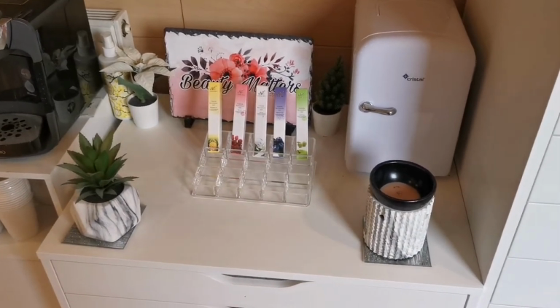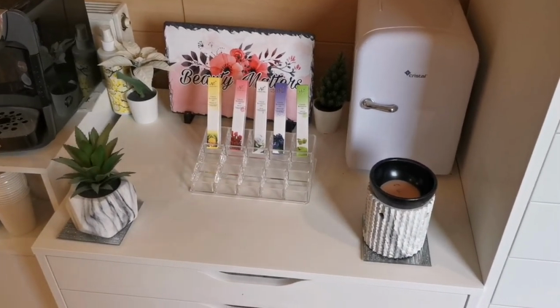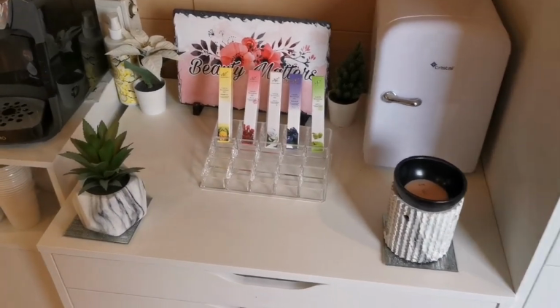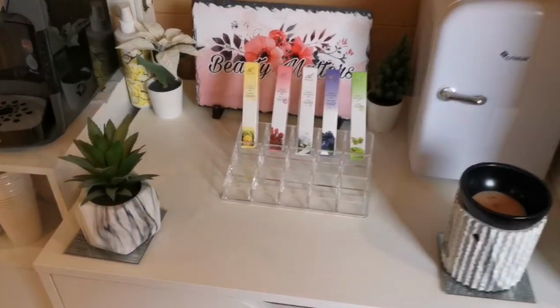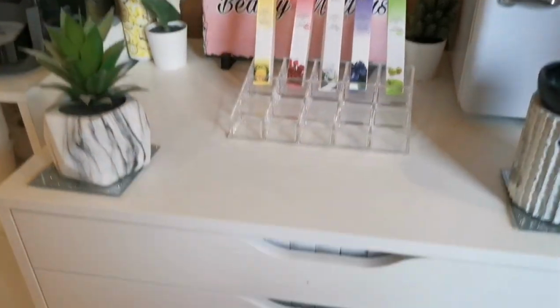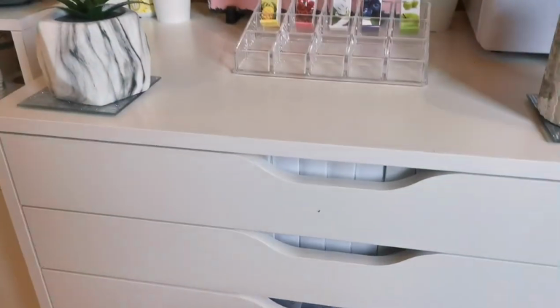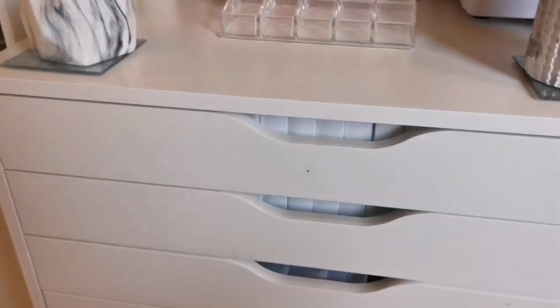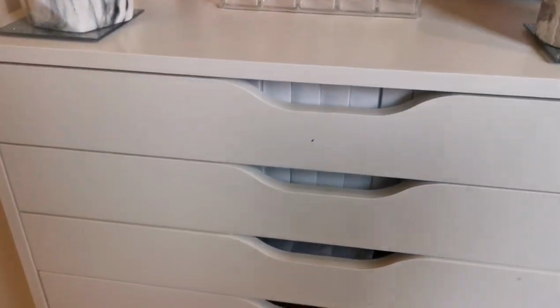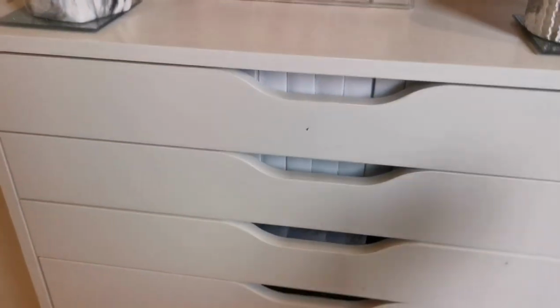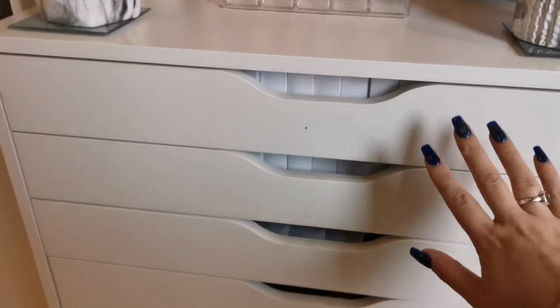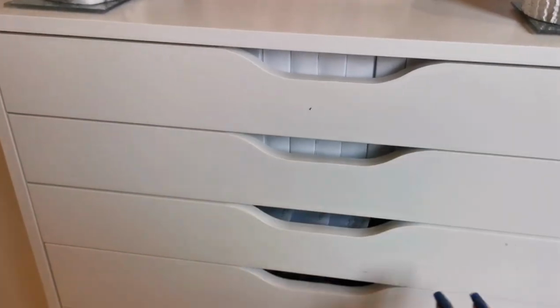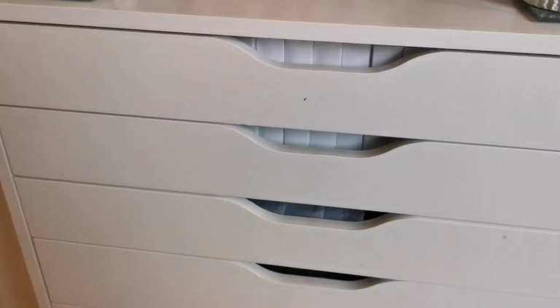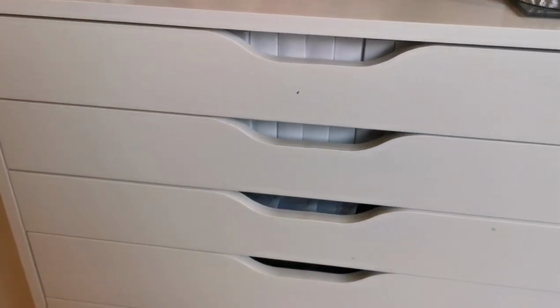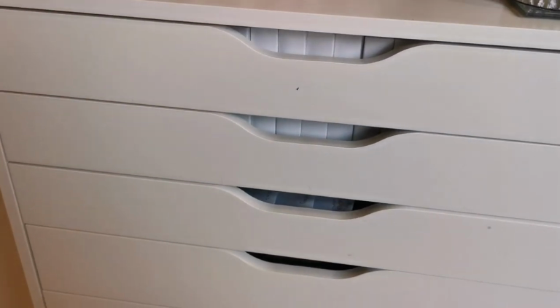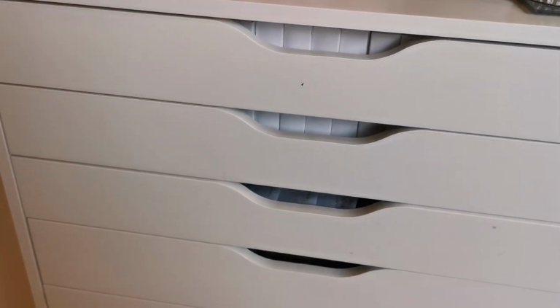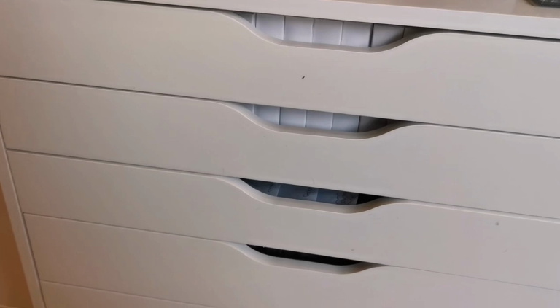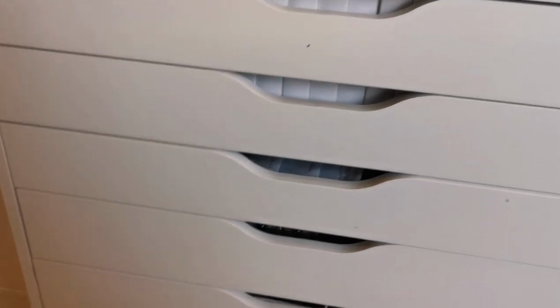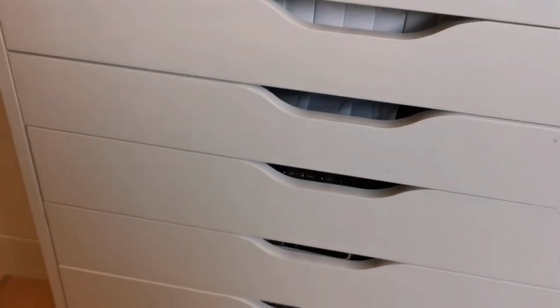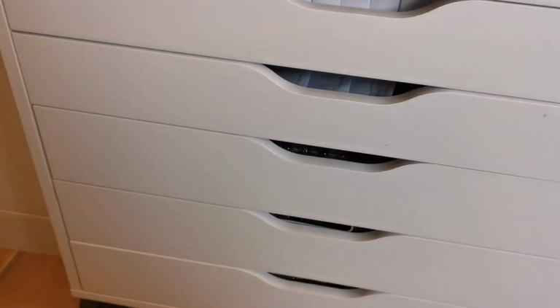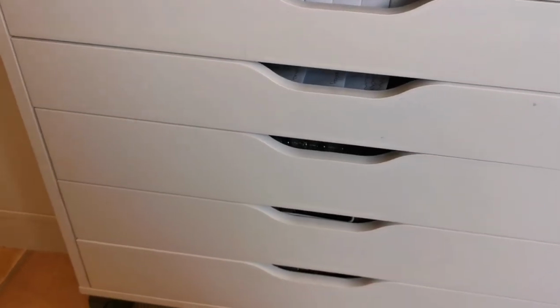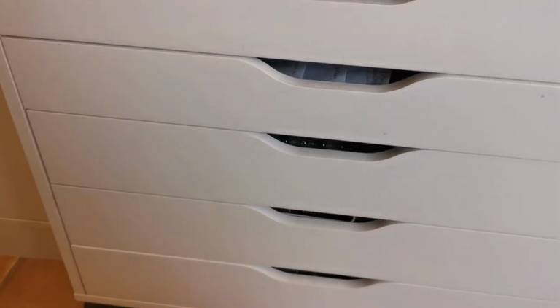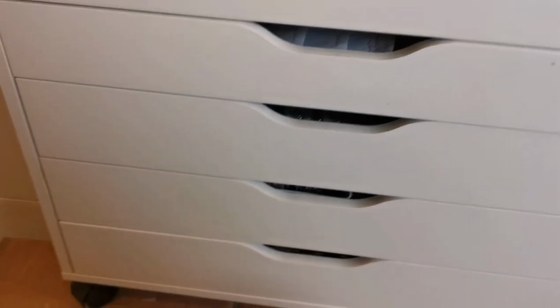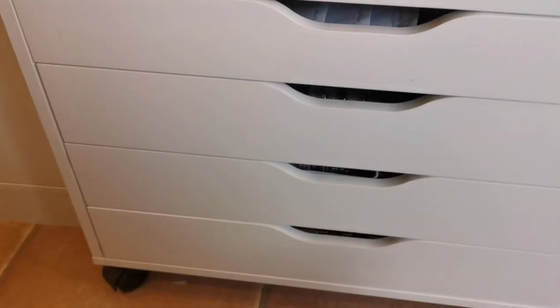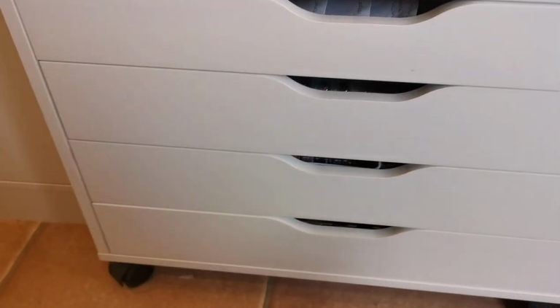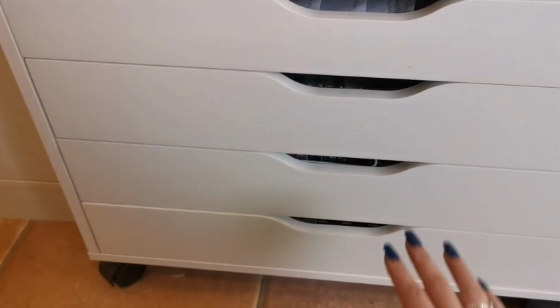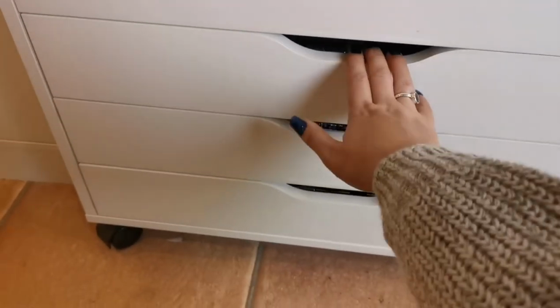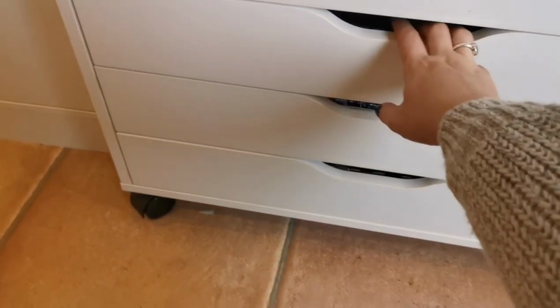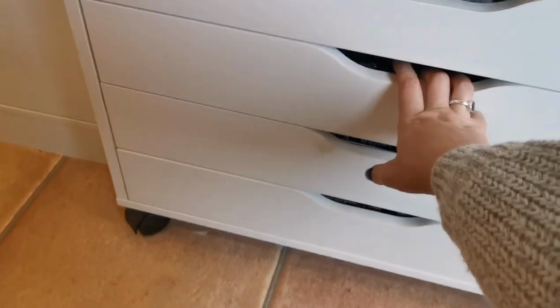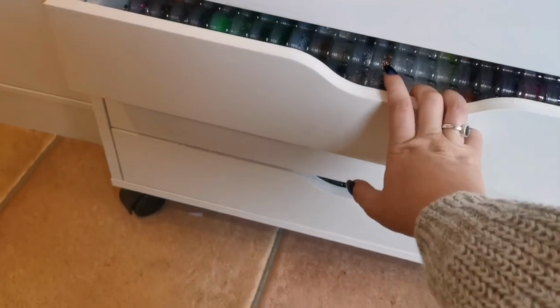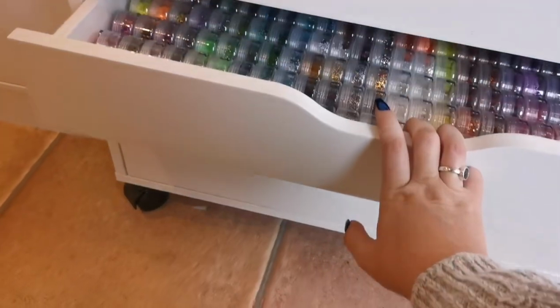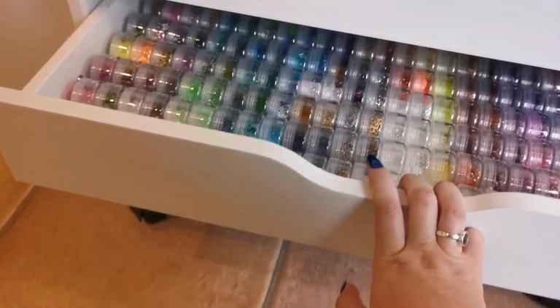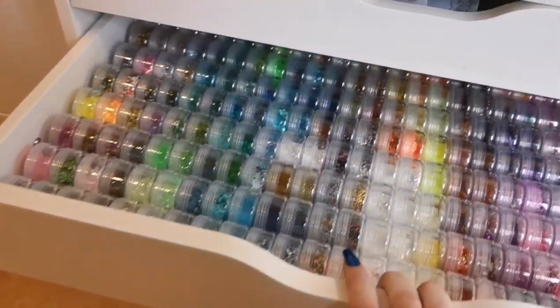I'll restock the cuticle oil before Christmas because some people like to buy things like that as gifts. The top three drawers I can't show you — they're all boxes with client files, all with names on, and for data protection I can't show those.